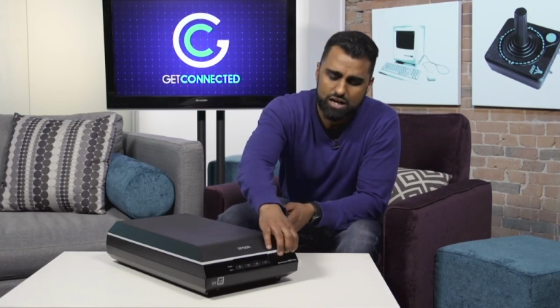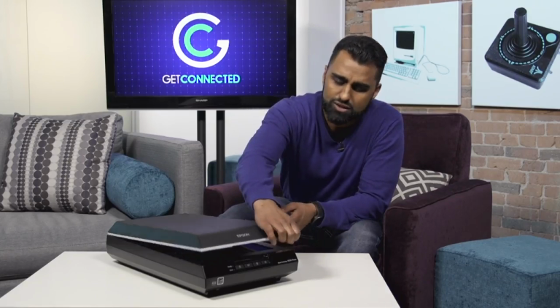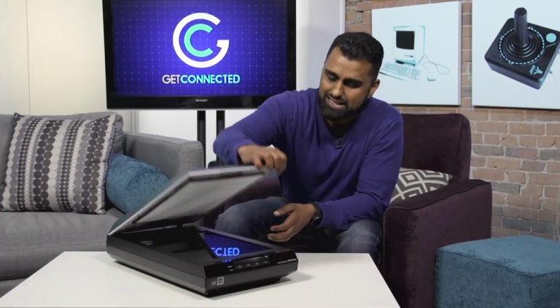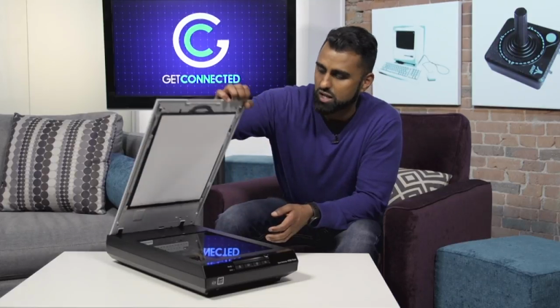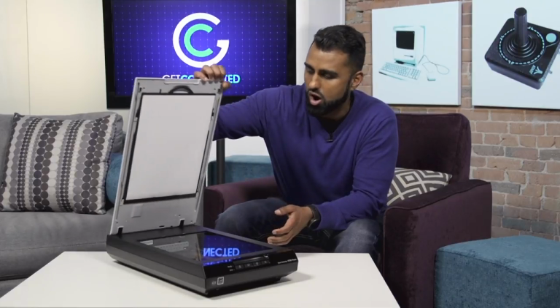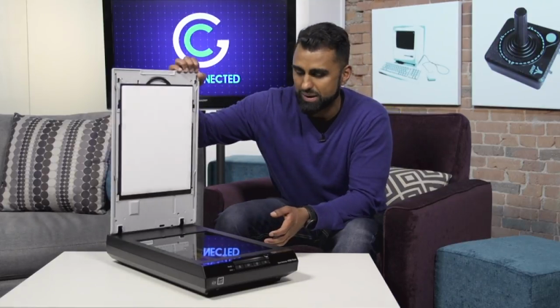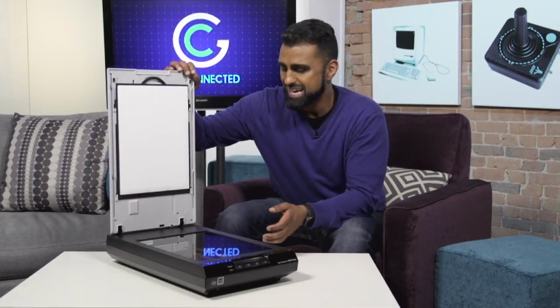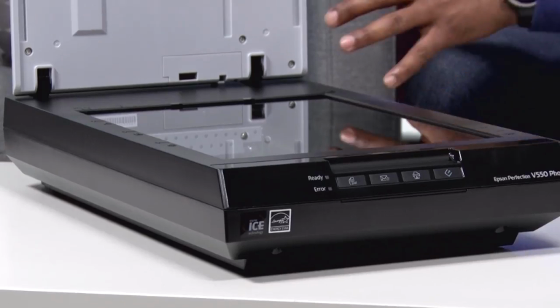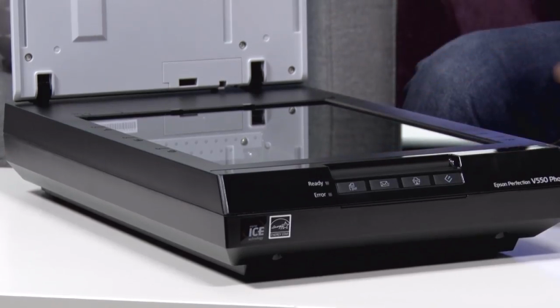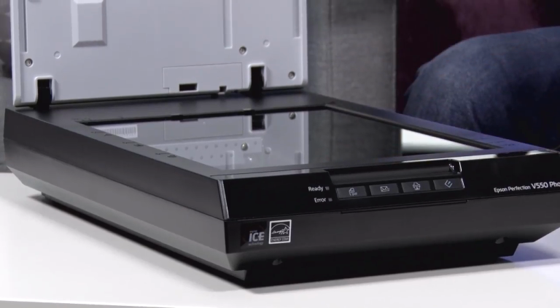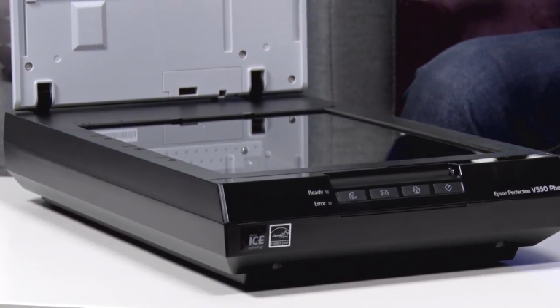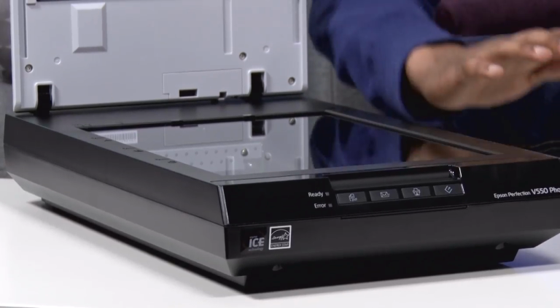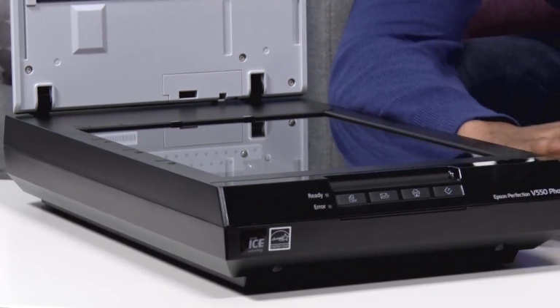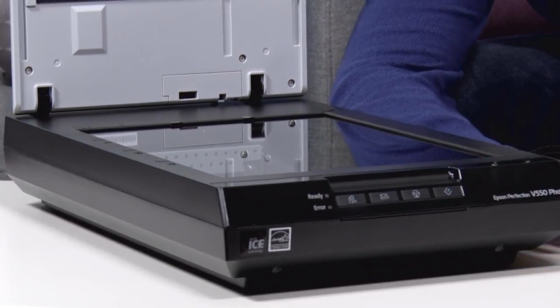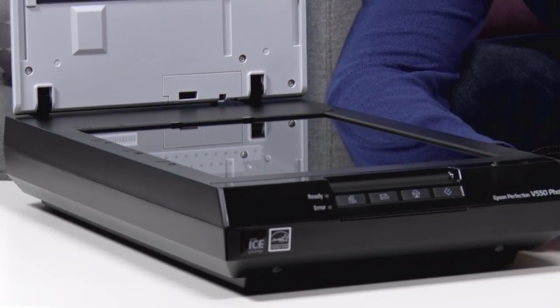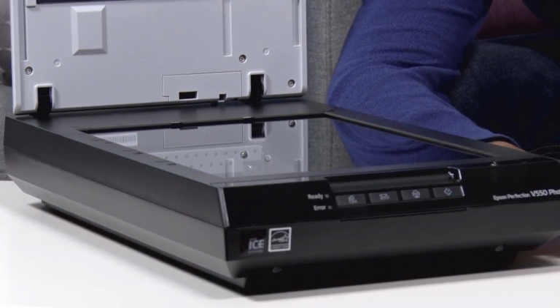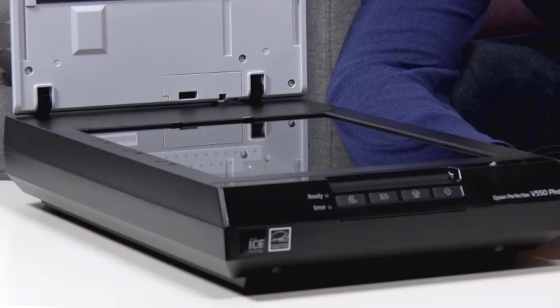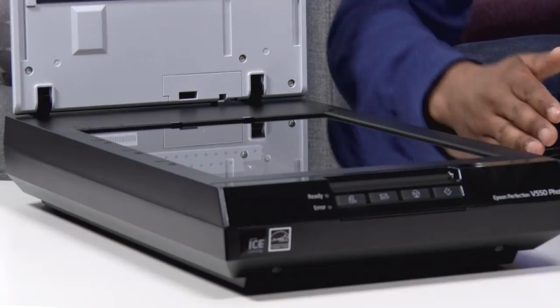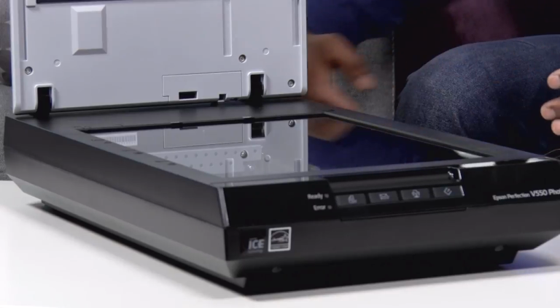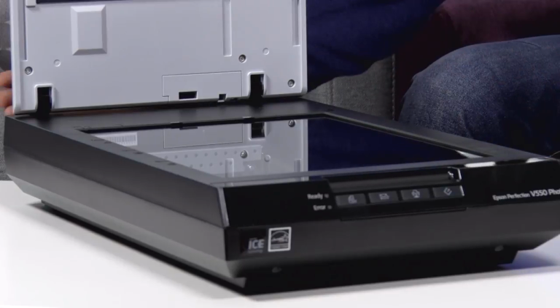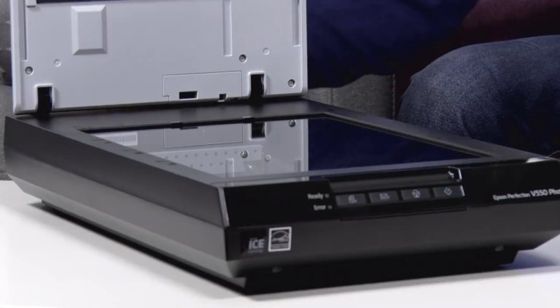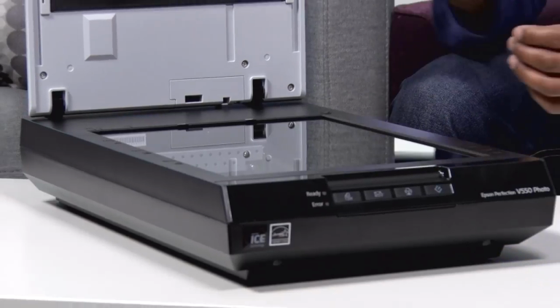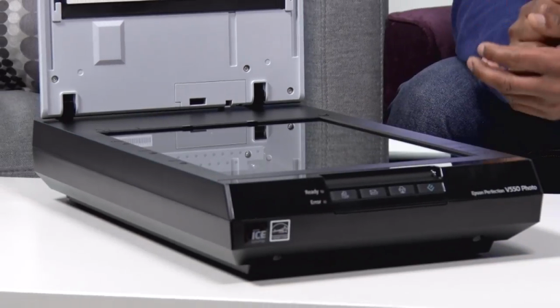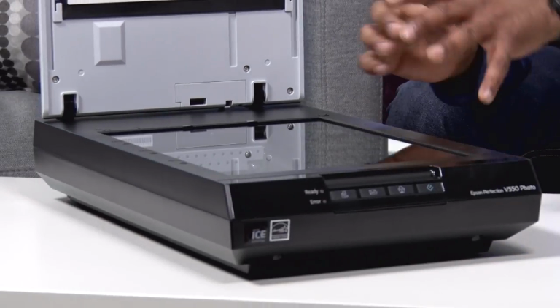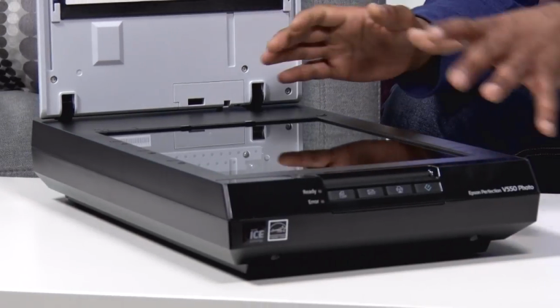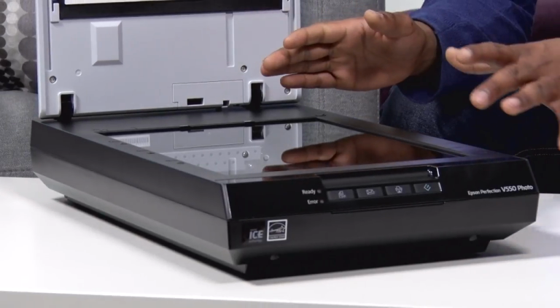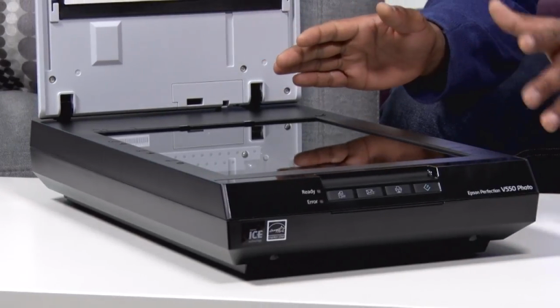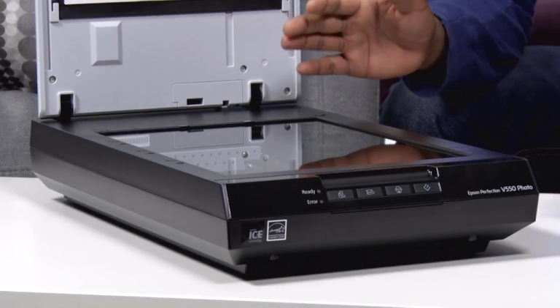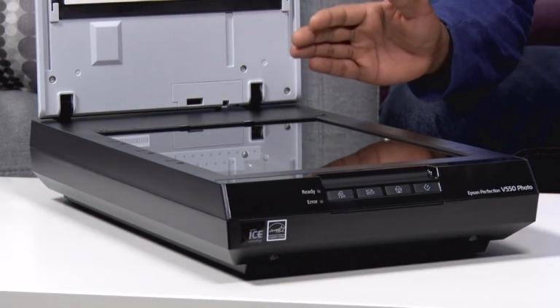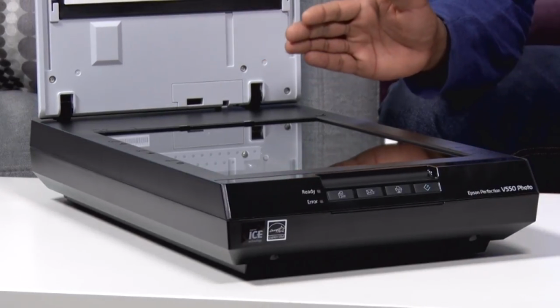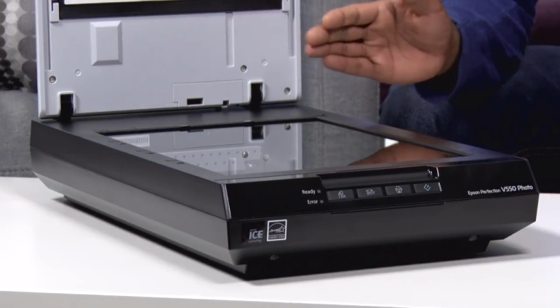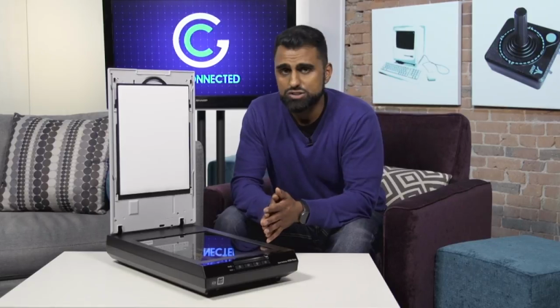Now if you look at it, it's got a long base. In terms of length, it's about the size of my entire arm with my fingers. The width is about a foot wide, and it can take a variety of different types of photos.